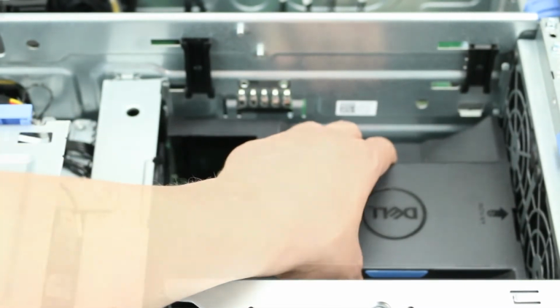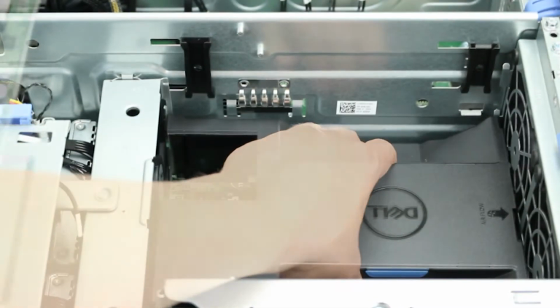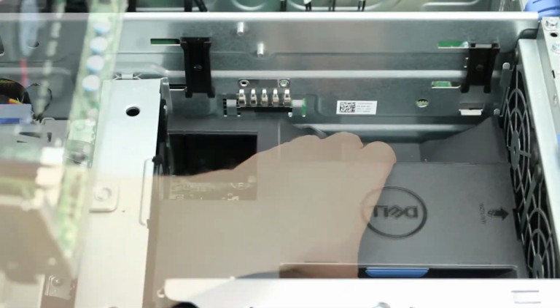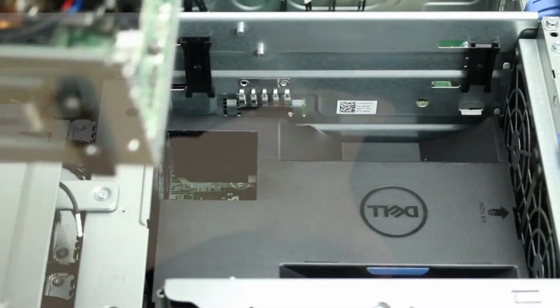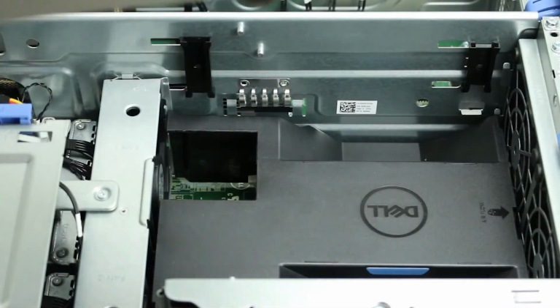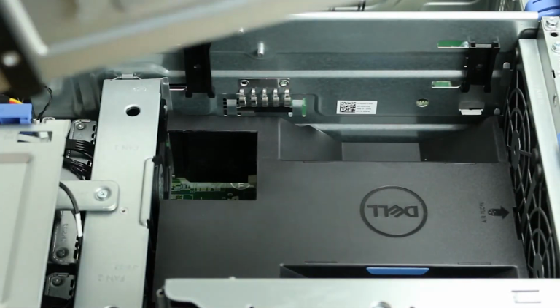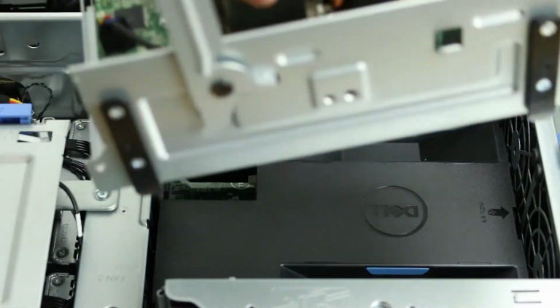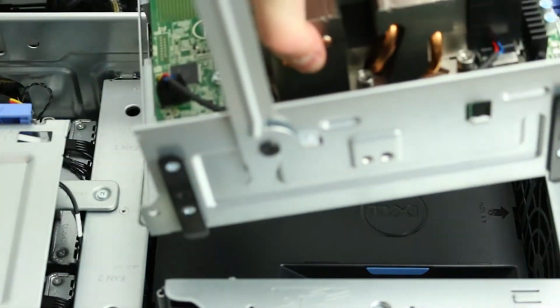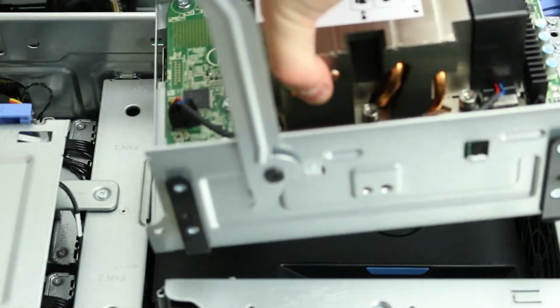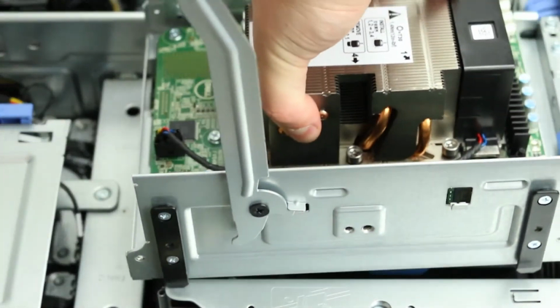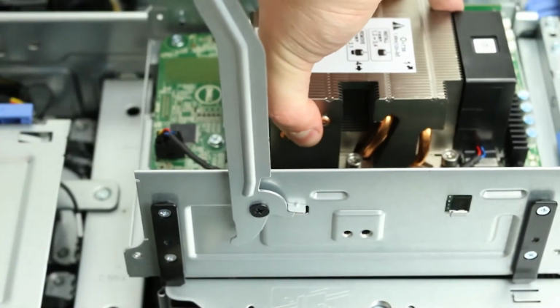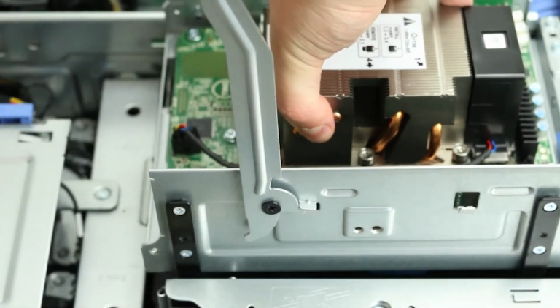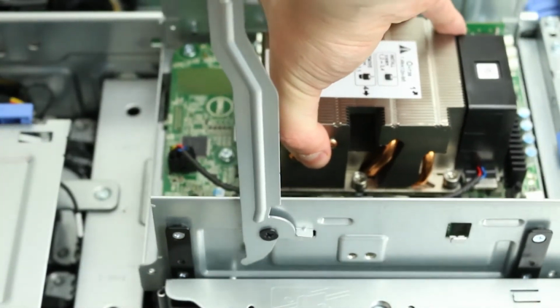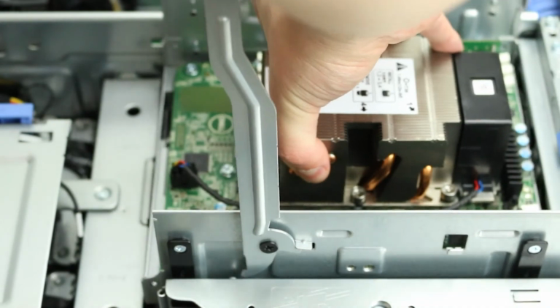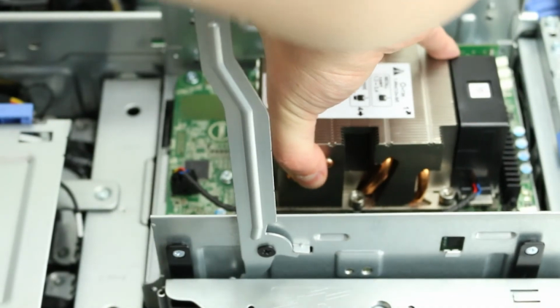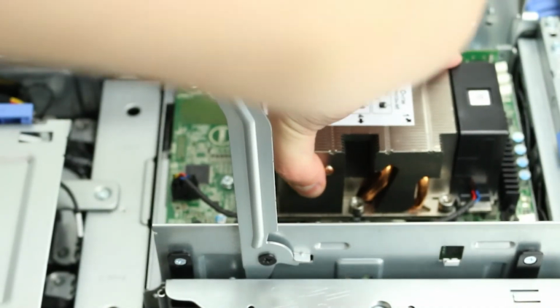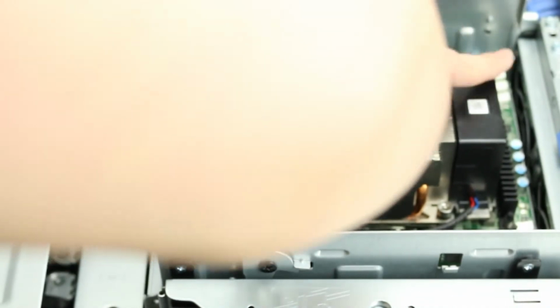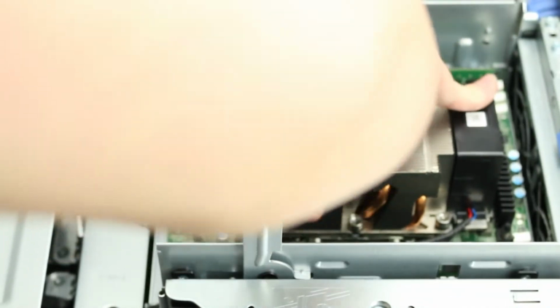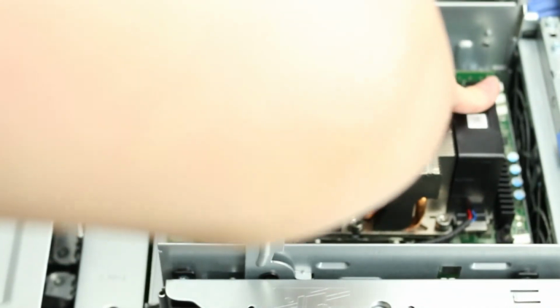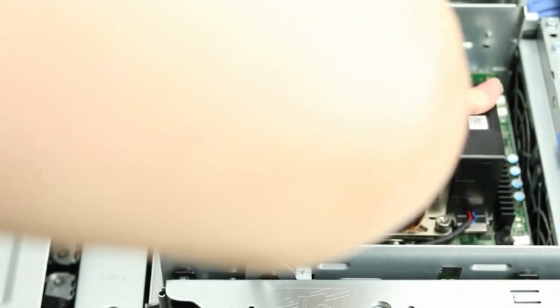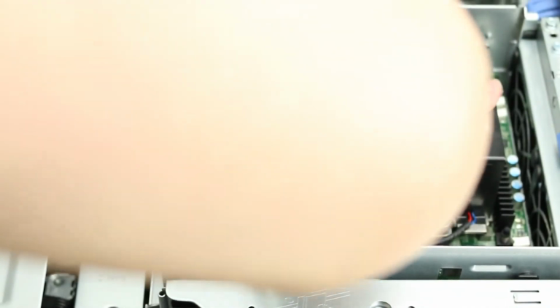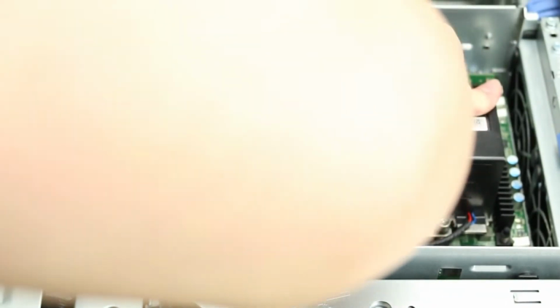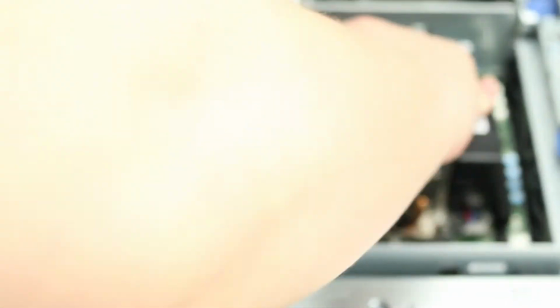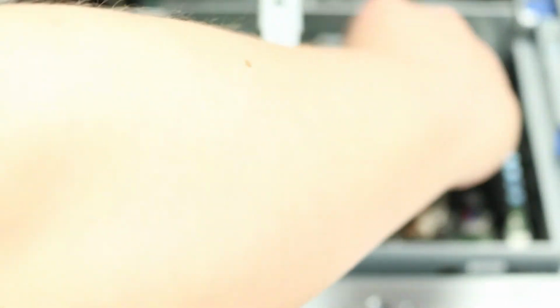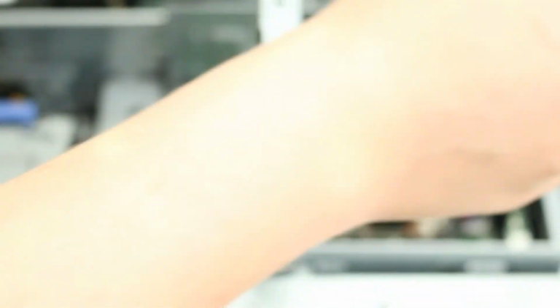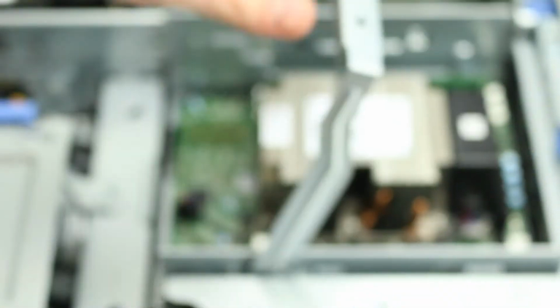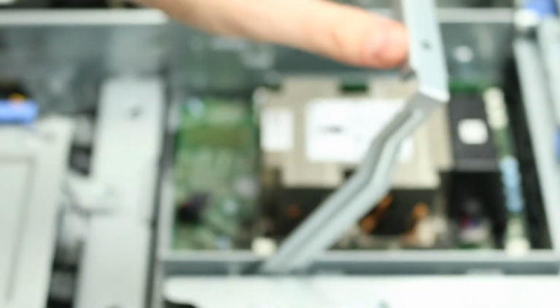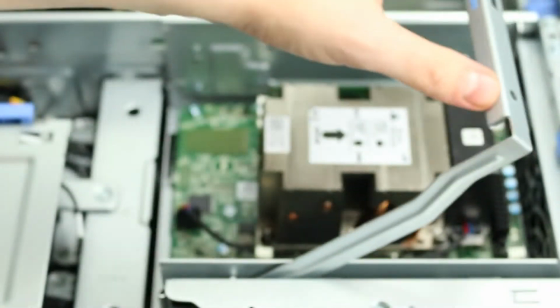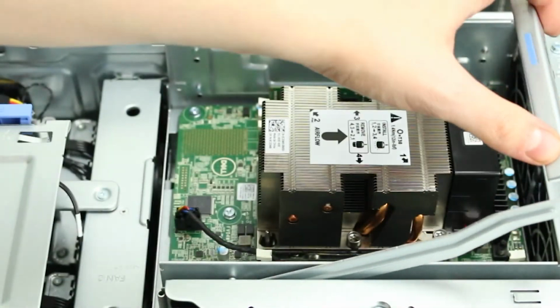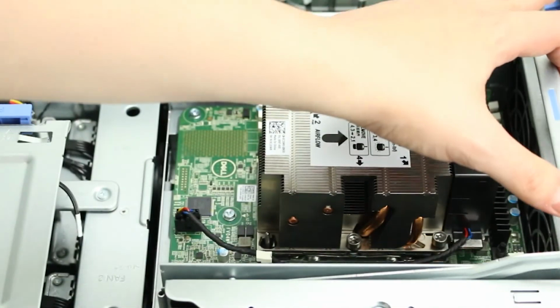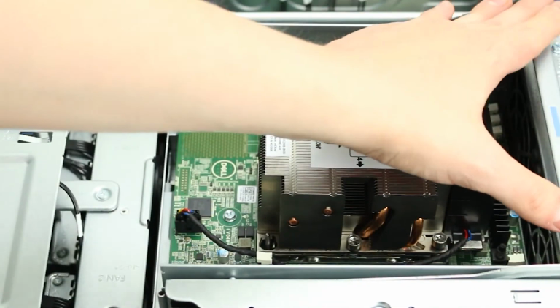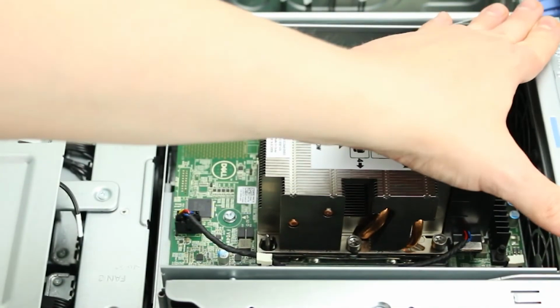The riser board fits directly on top of the first CPU. Press down and then push the lever down to snap it into place and add the second CPU air shroud.